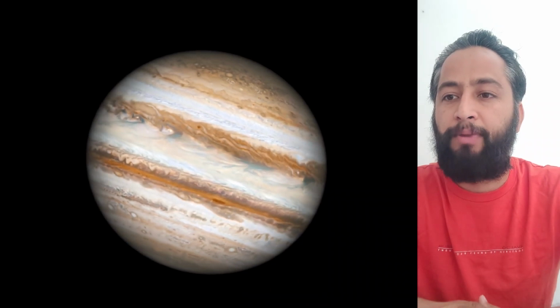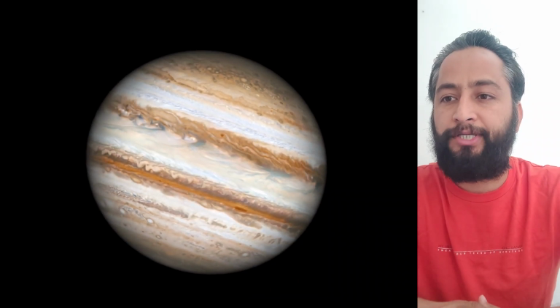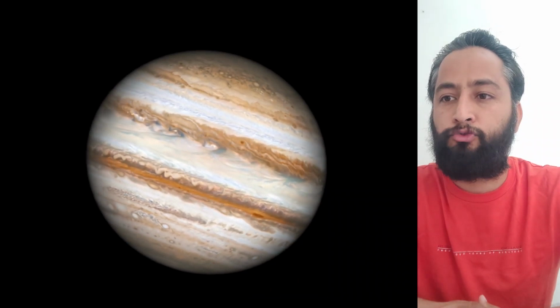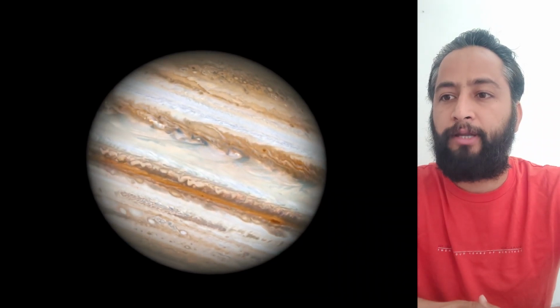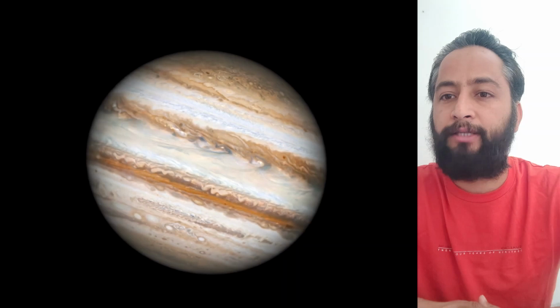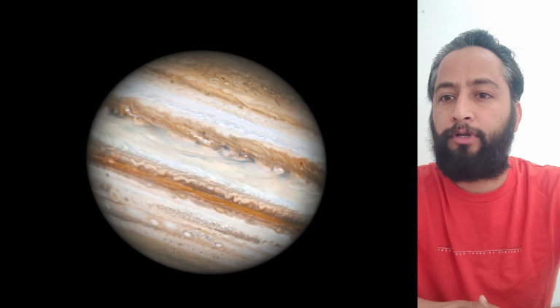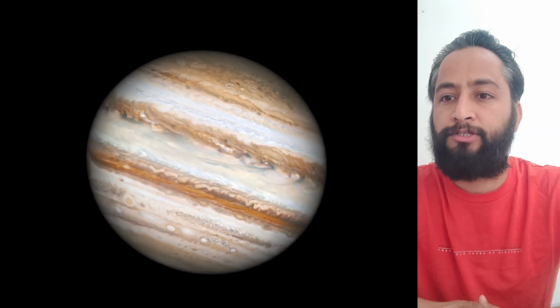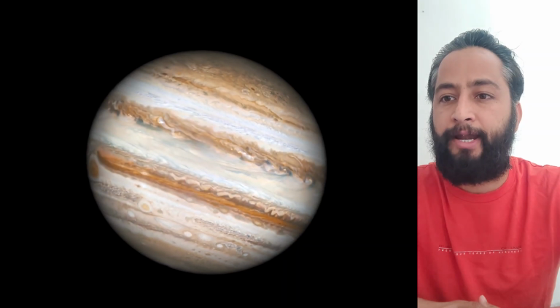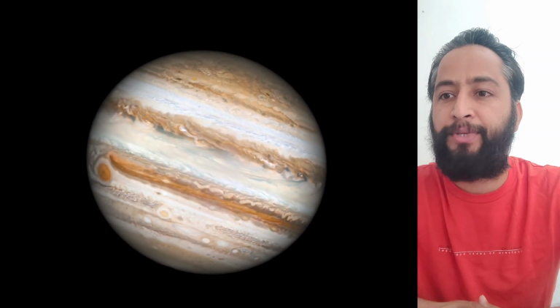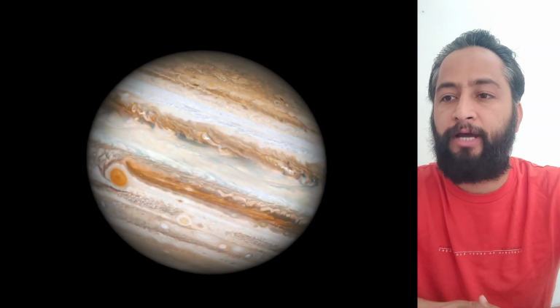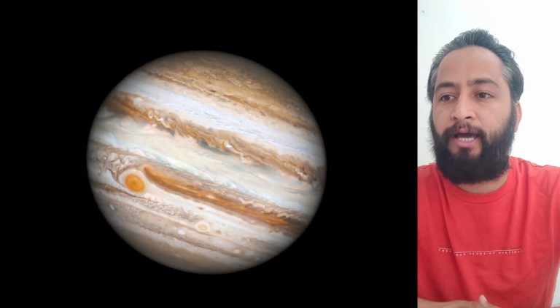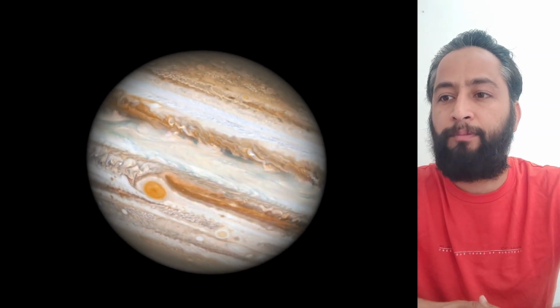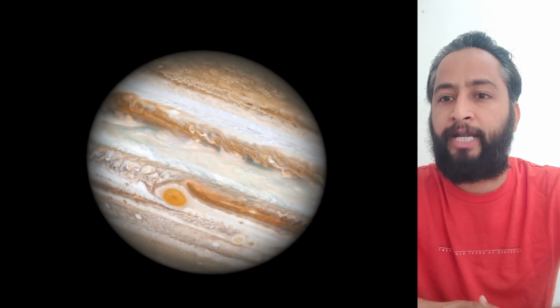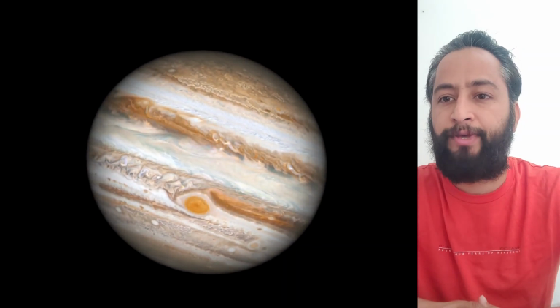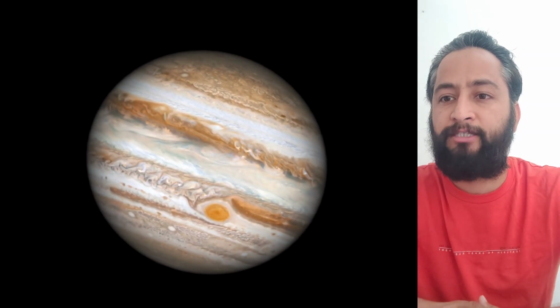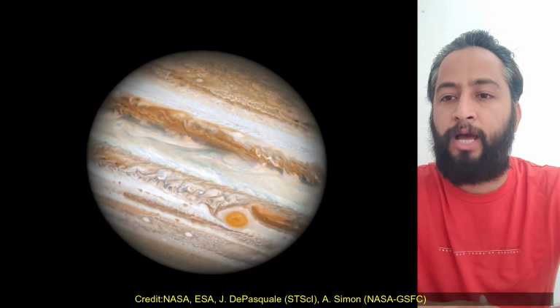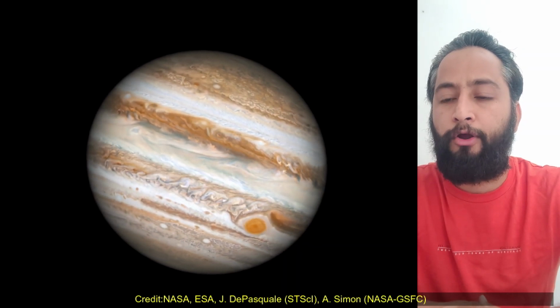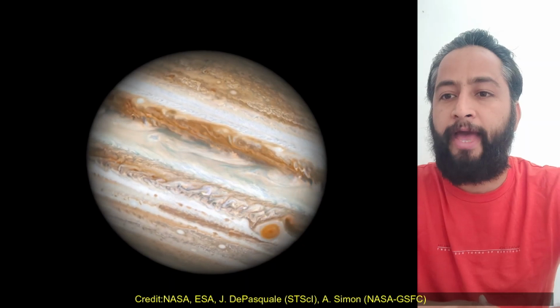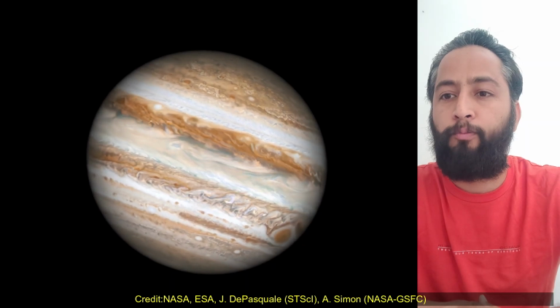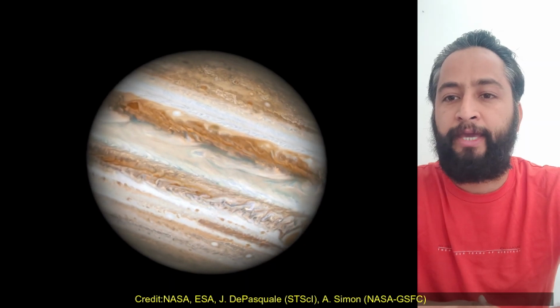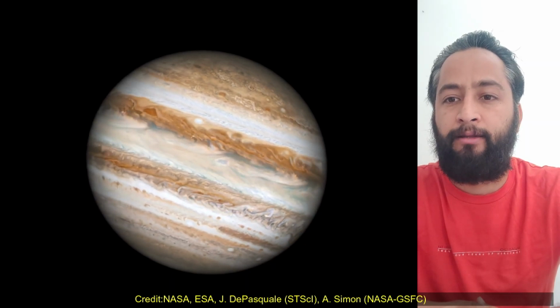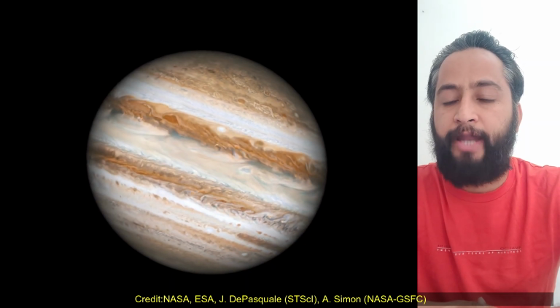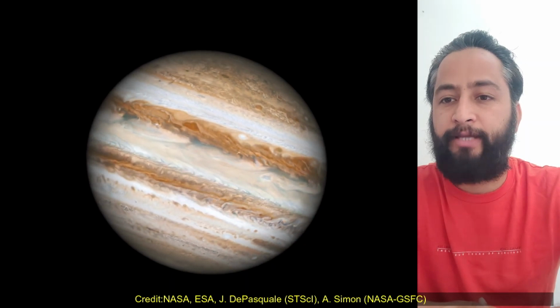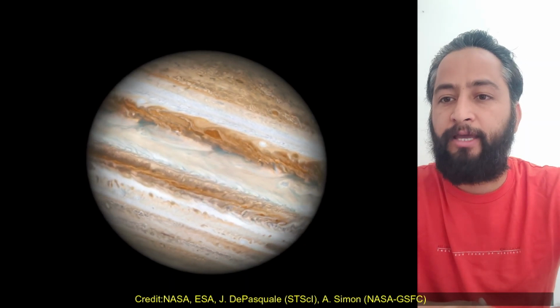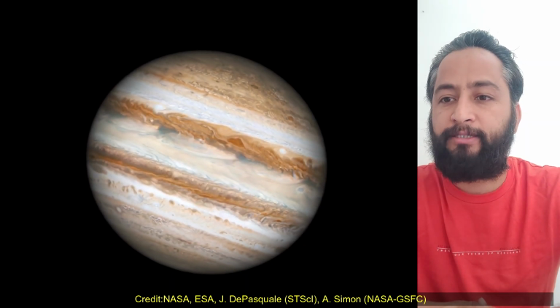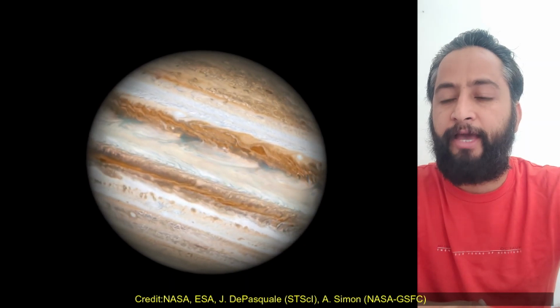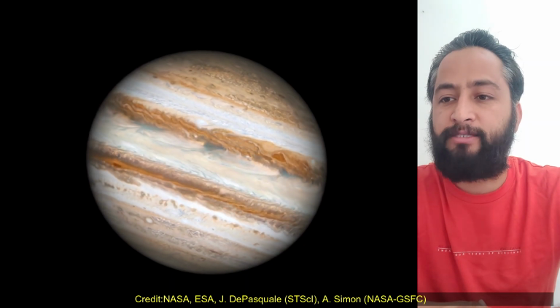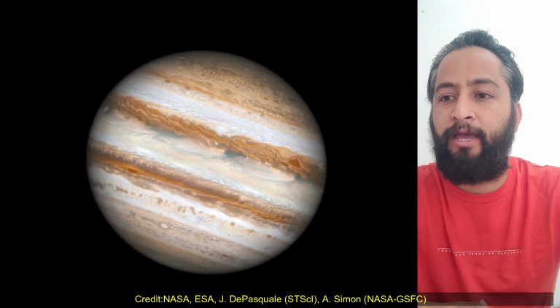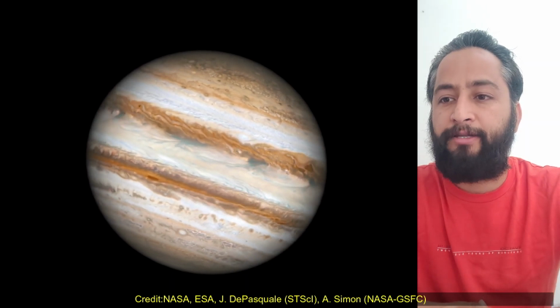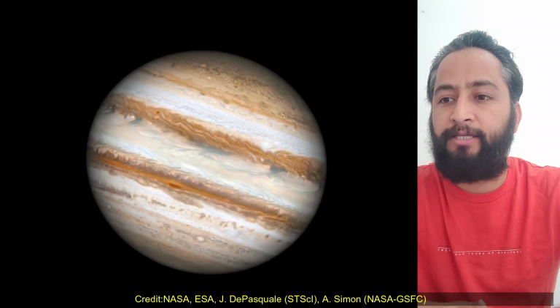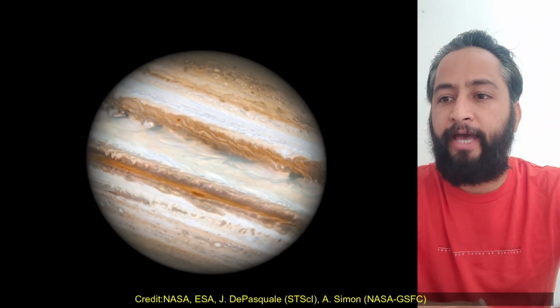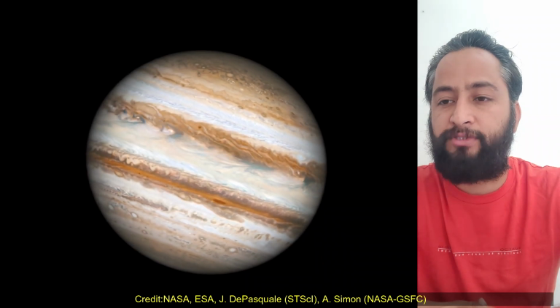Hubble monitors Jupiter and other outer solar system planets every year under the Outer Planet Atmosphere Legacy Program, known as OPAL. Credits: NASA, ESA, STScI, and NASA GSFC.